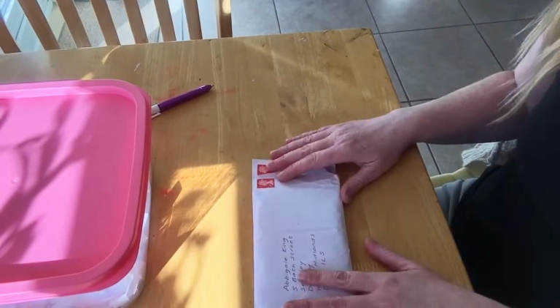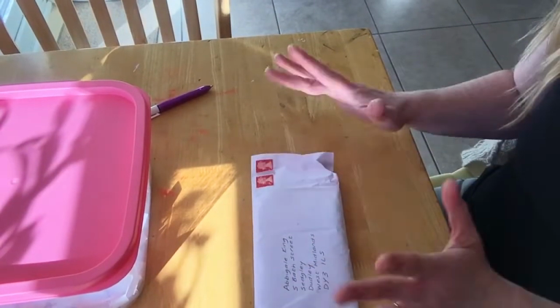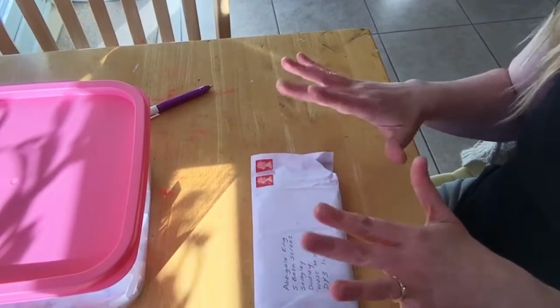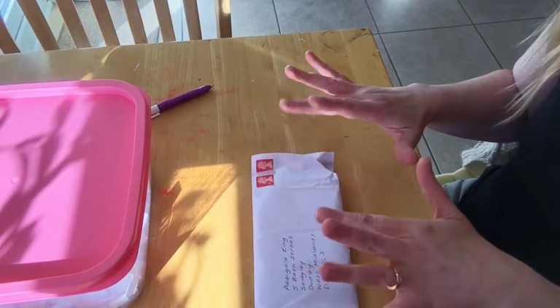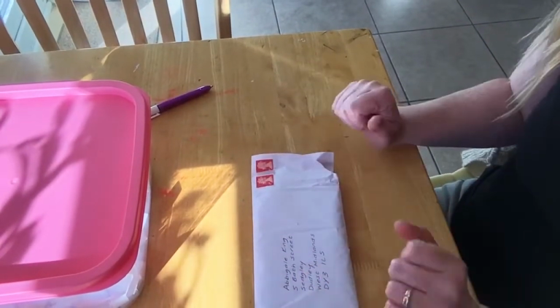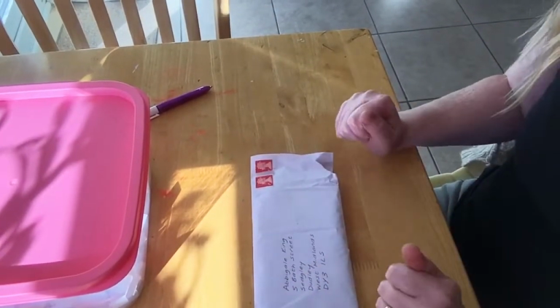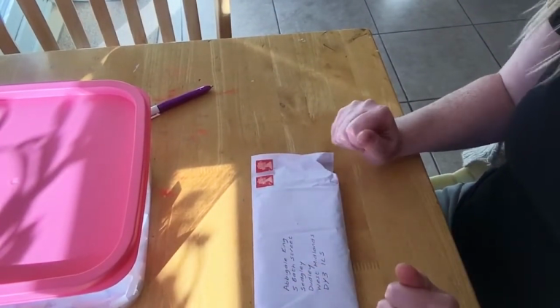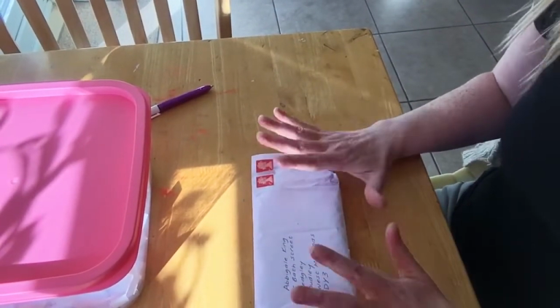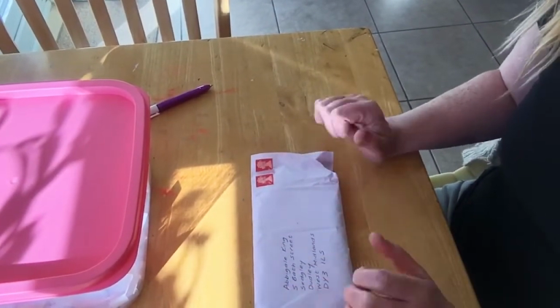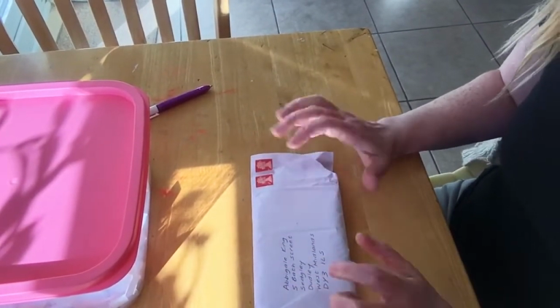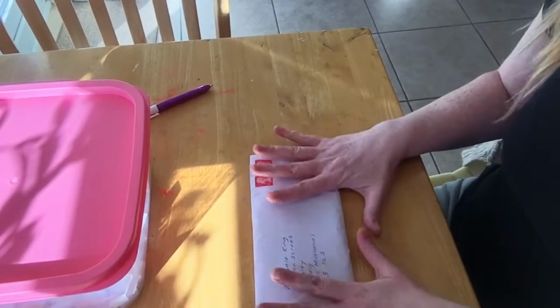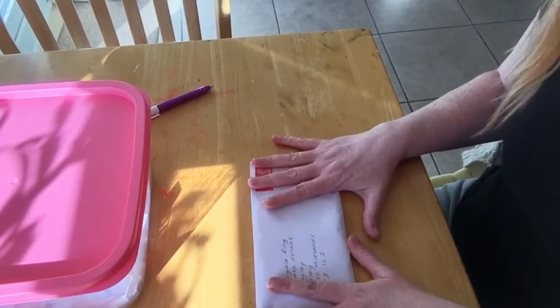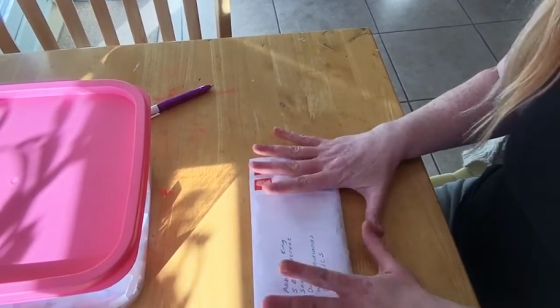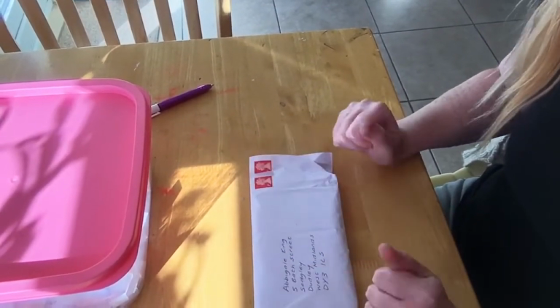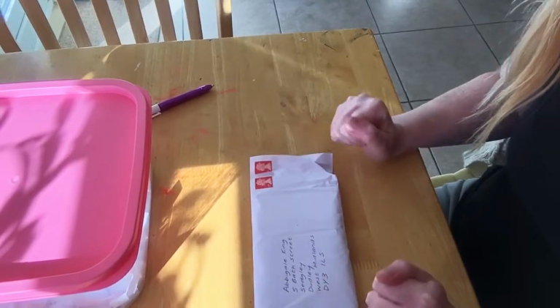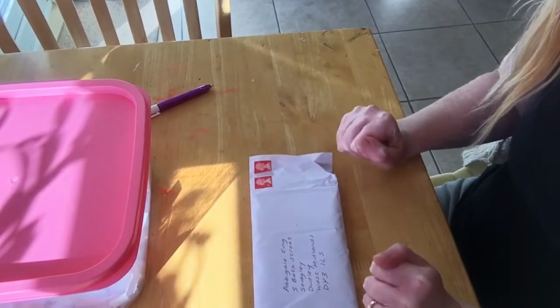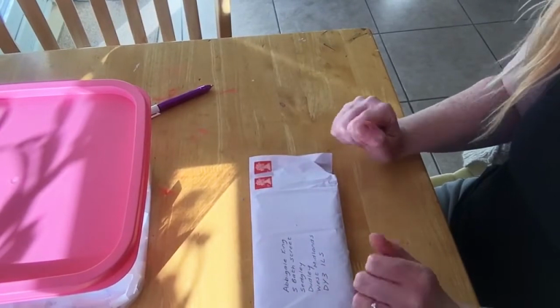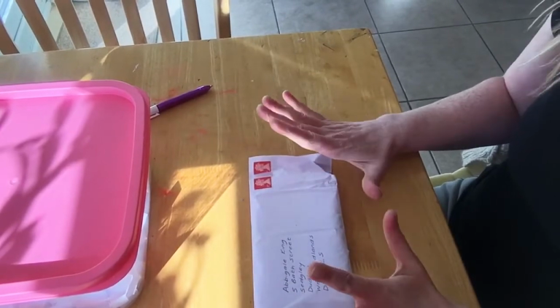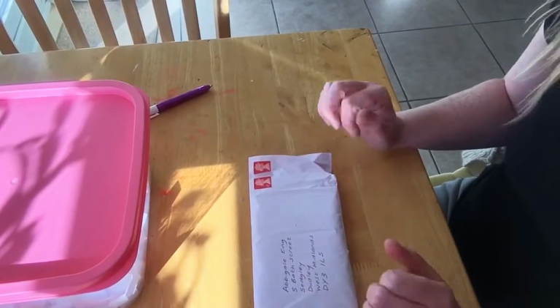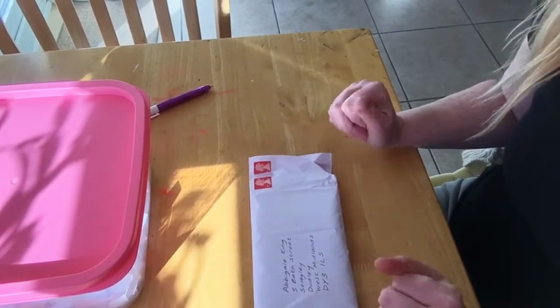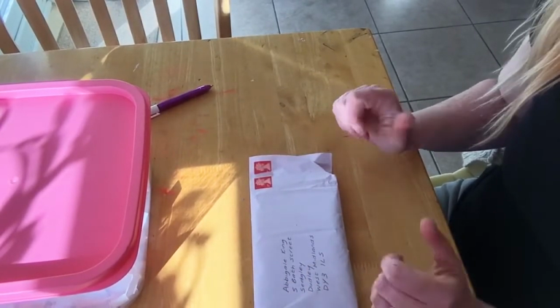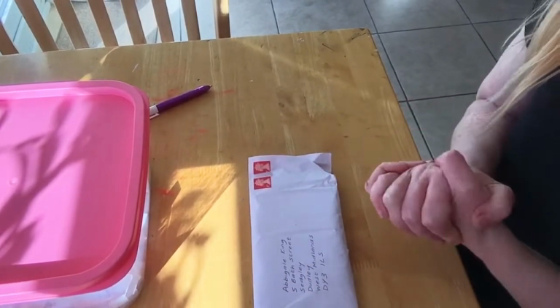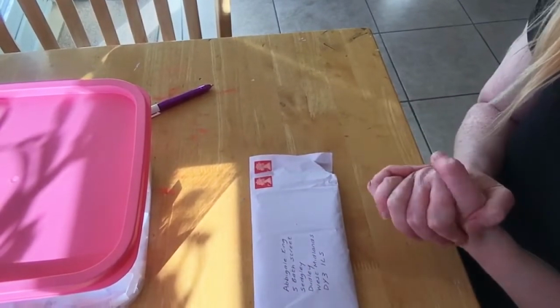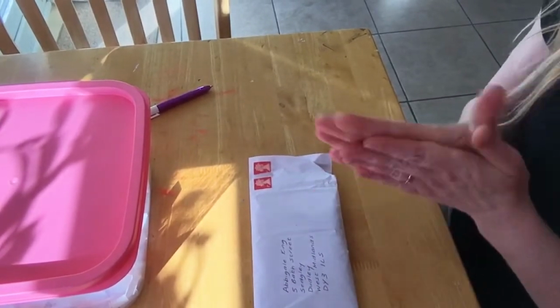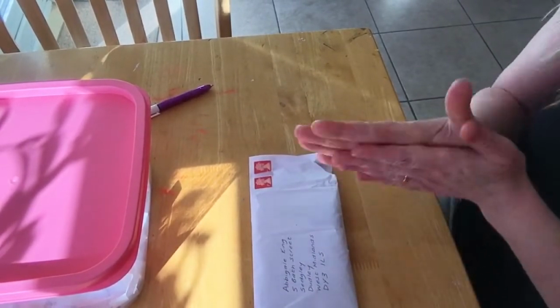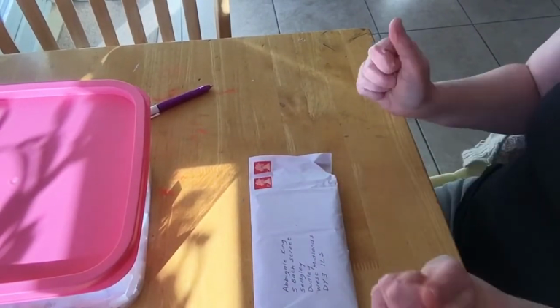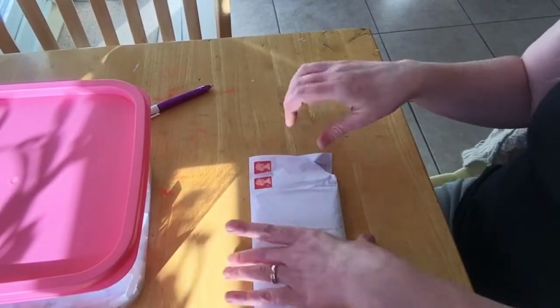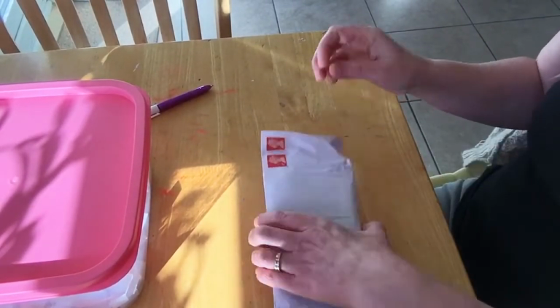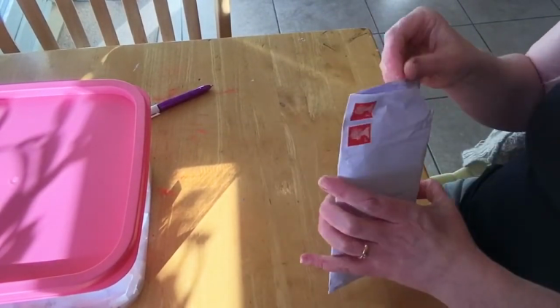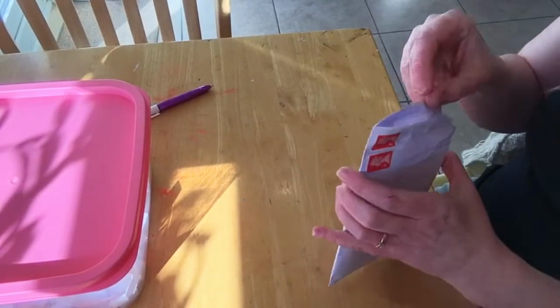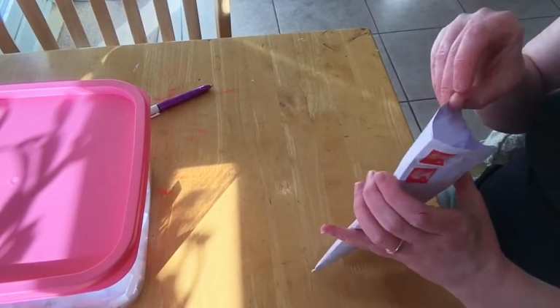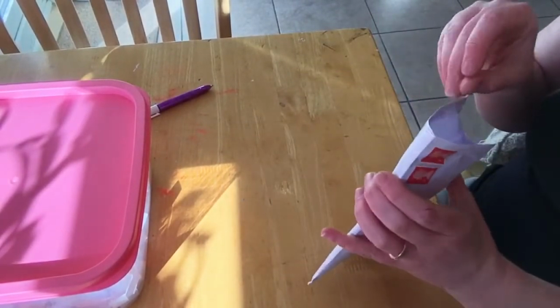Hello and welcome! This is exciting because I've got my last entry and we're gonna pick a winner, so let's get stuck in.